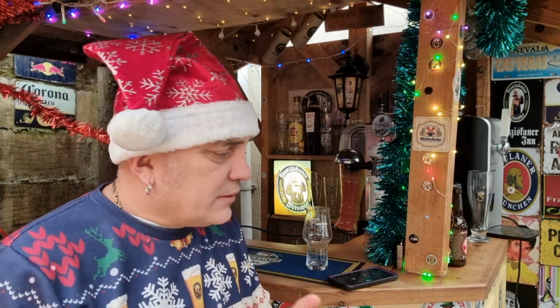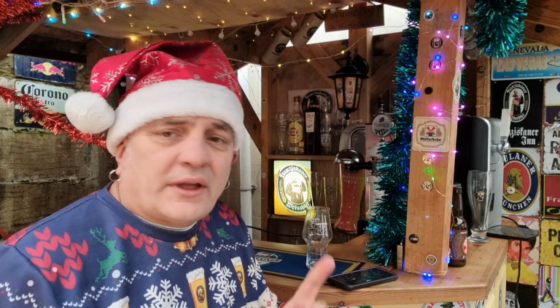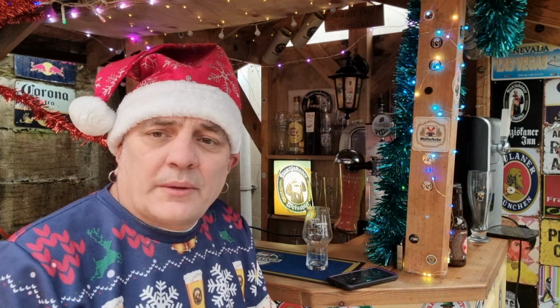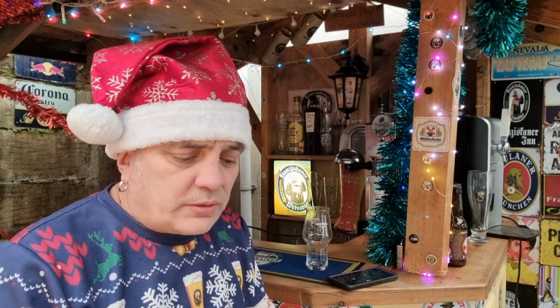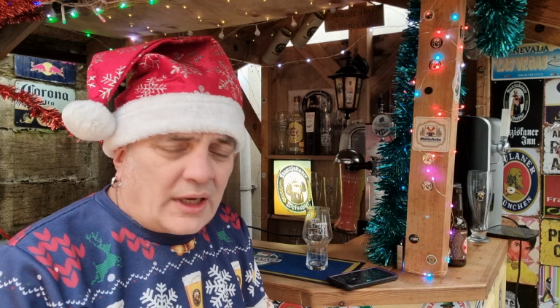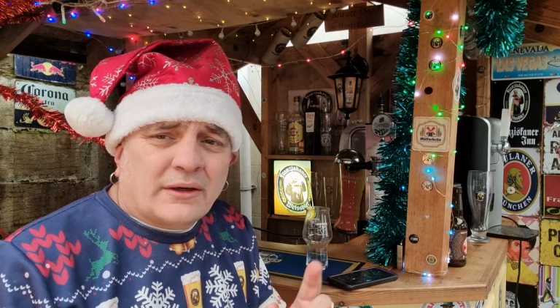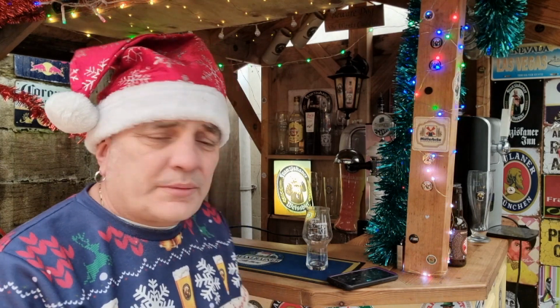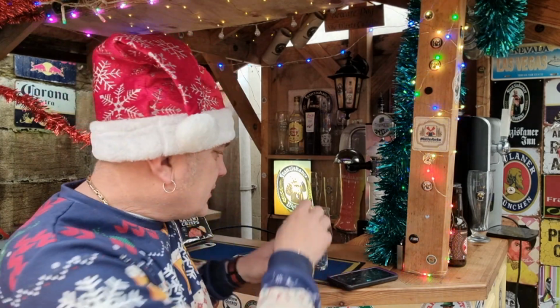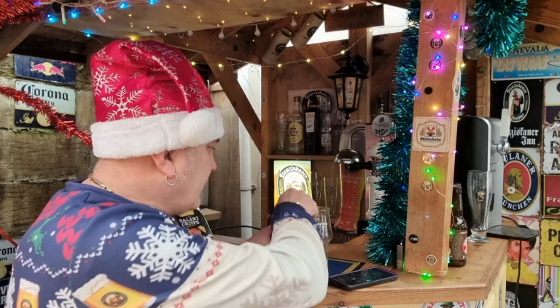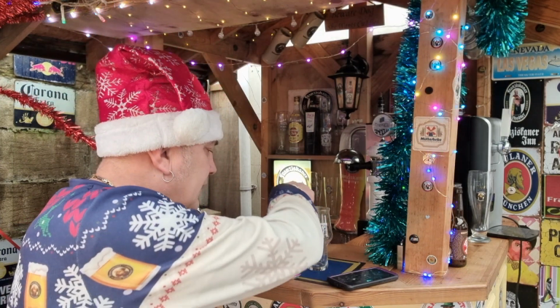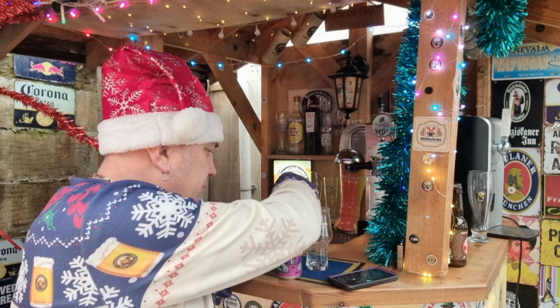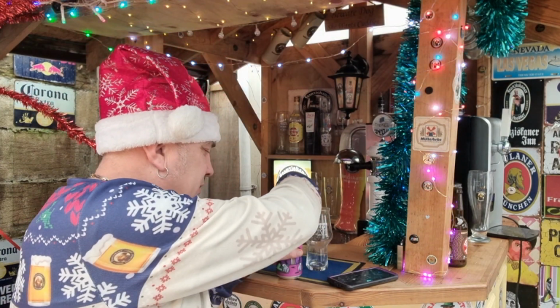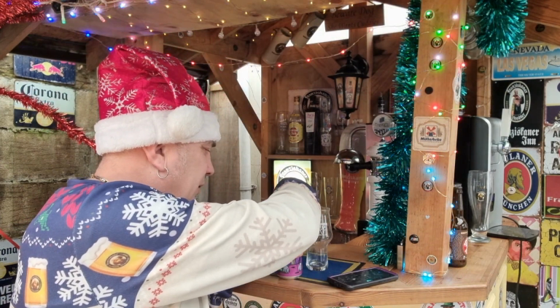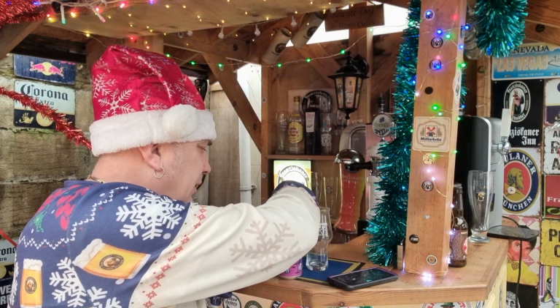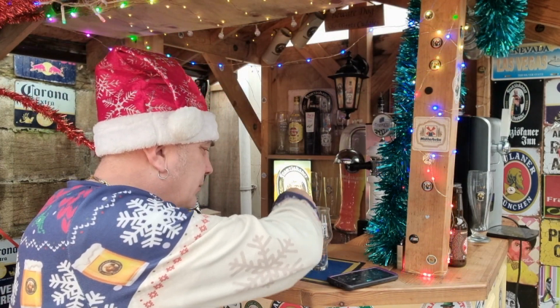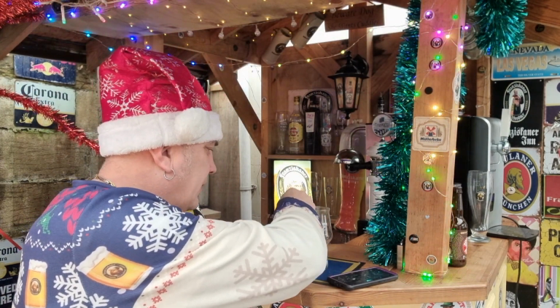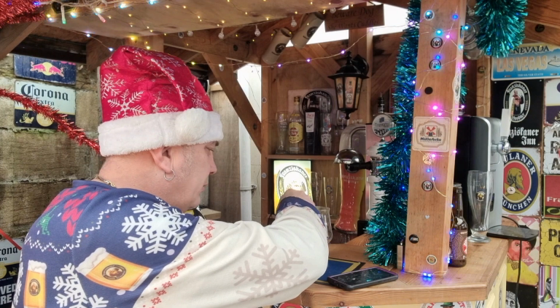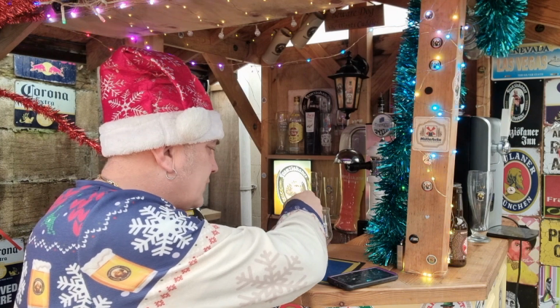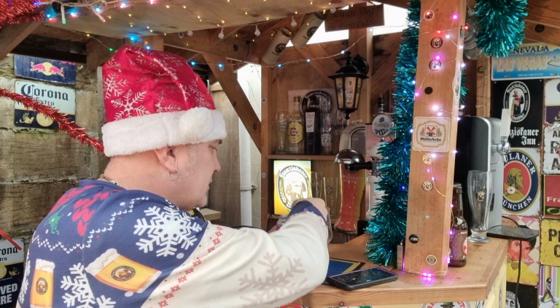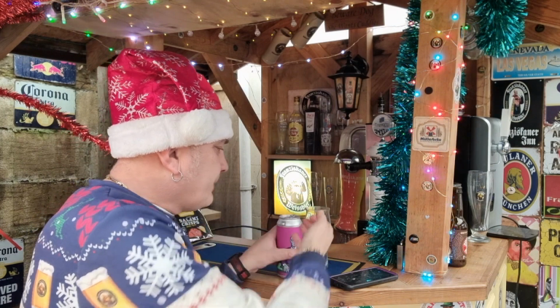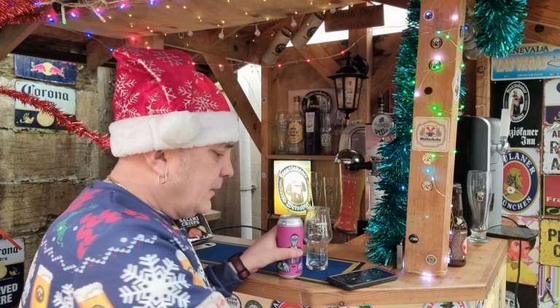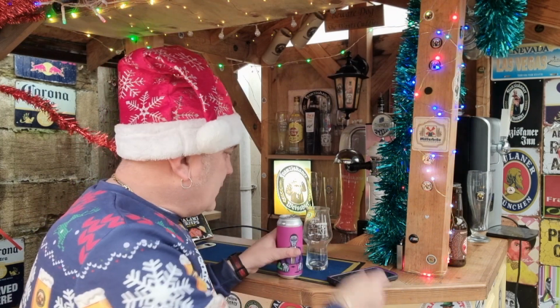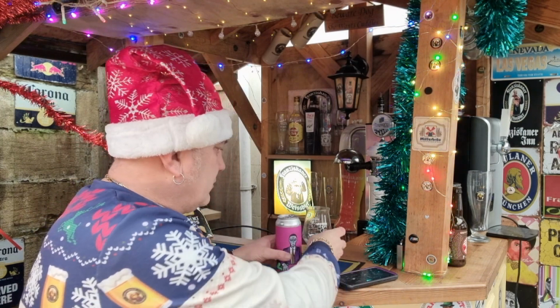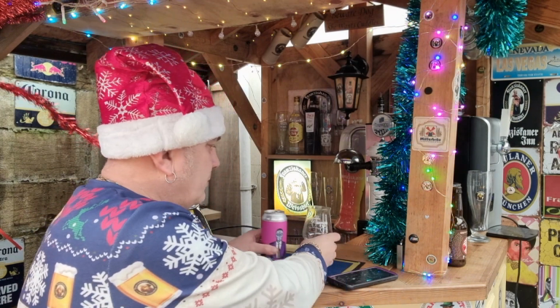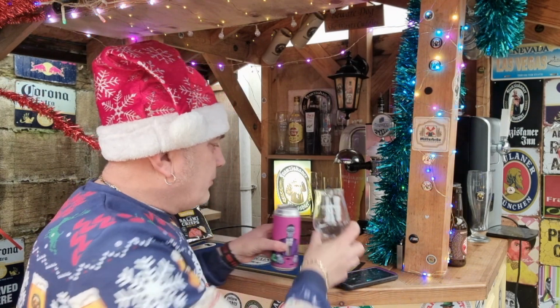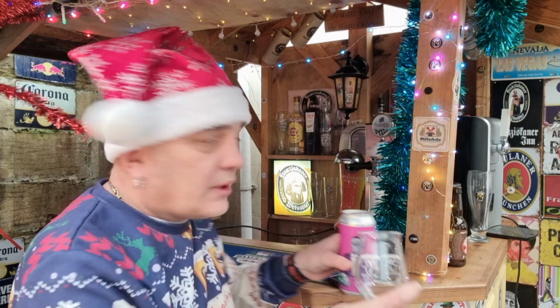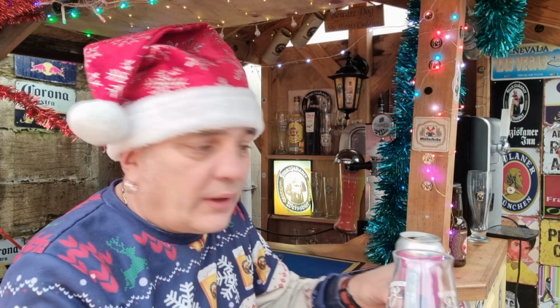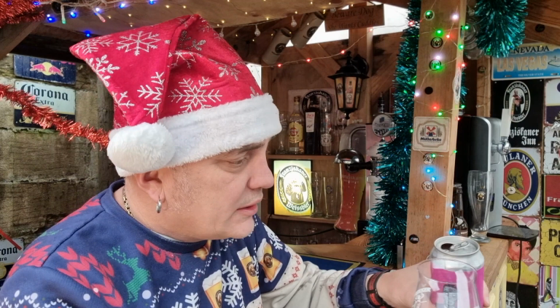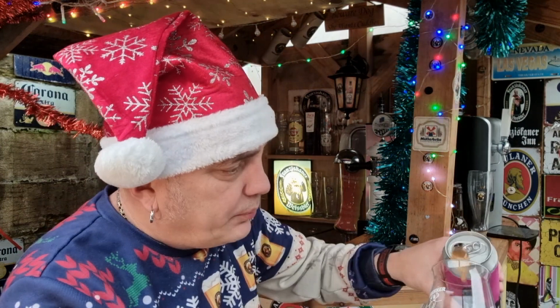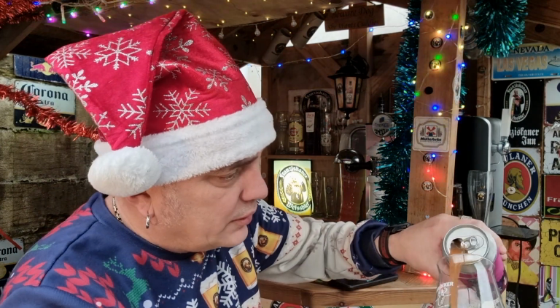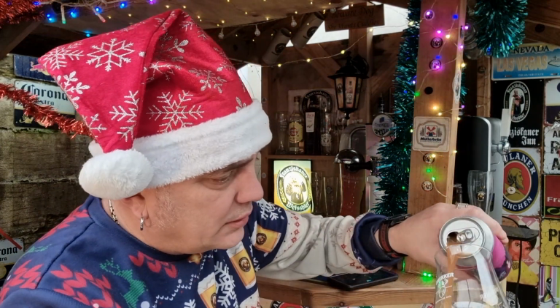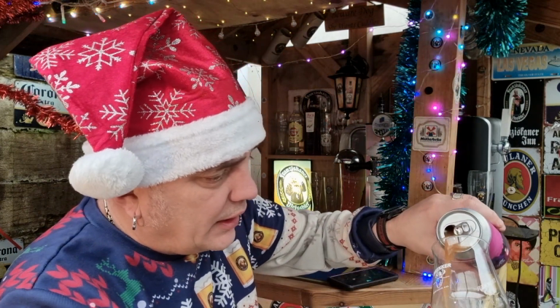It was £3.50, and I think I got a 20% discount on that. Considering a lot of people moaning about the price of sours, that's not too bad in my book. Anyway, let's get it poured and see what we get.